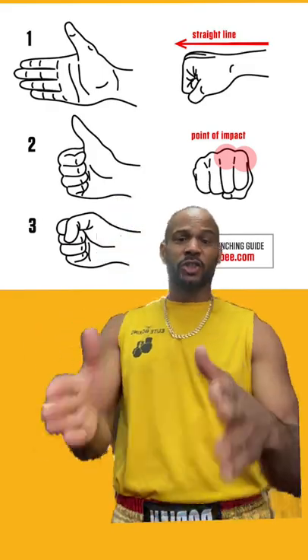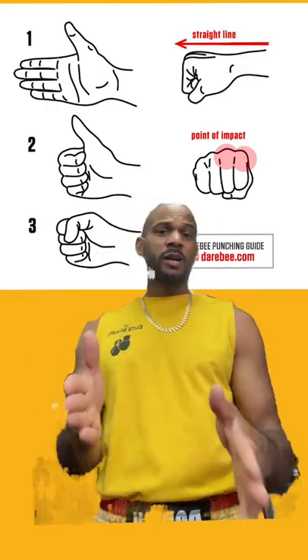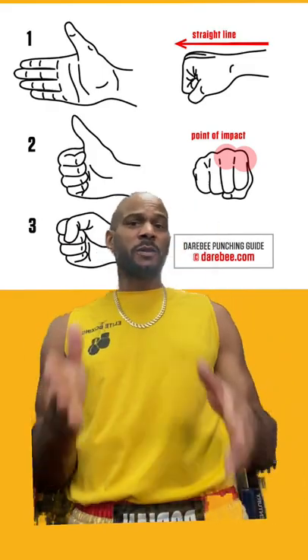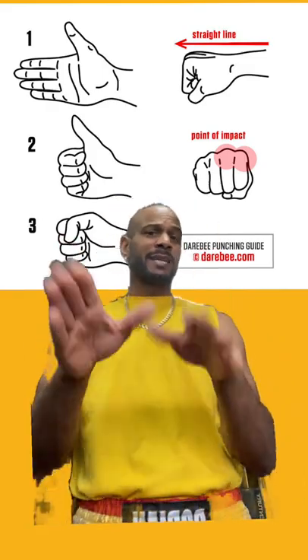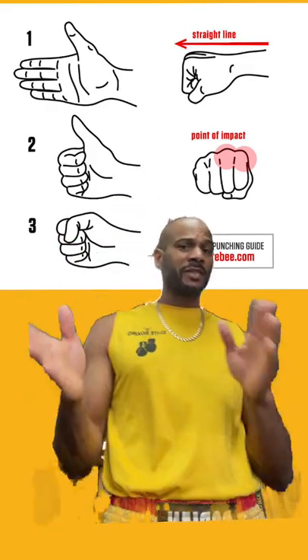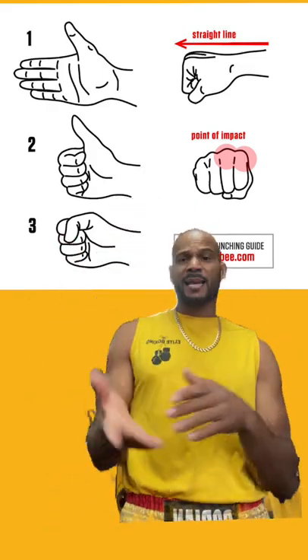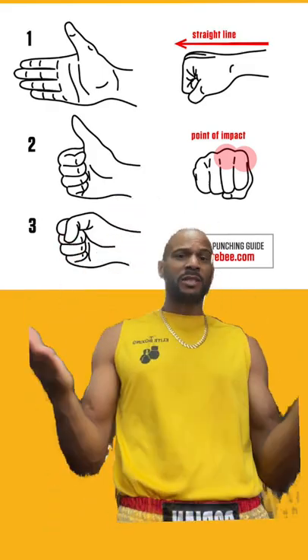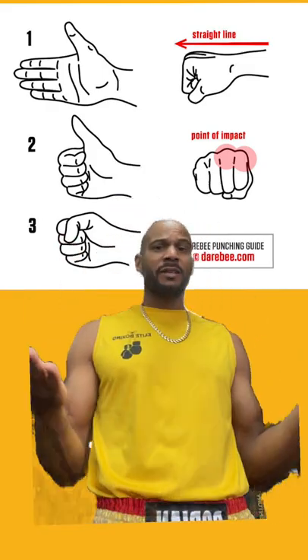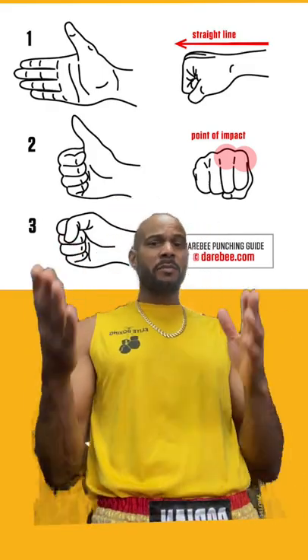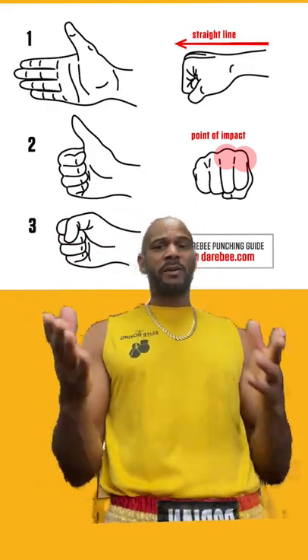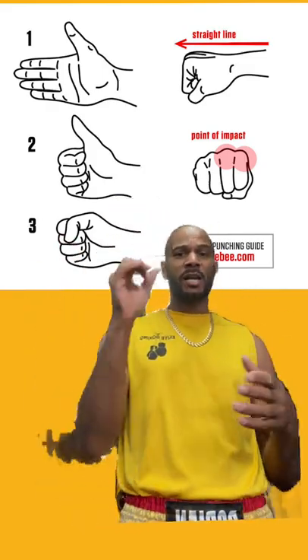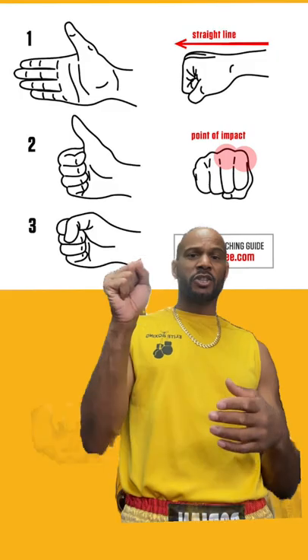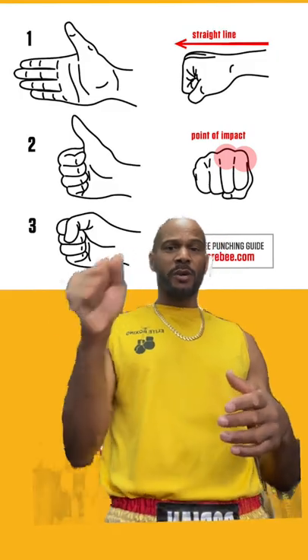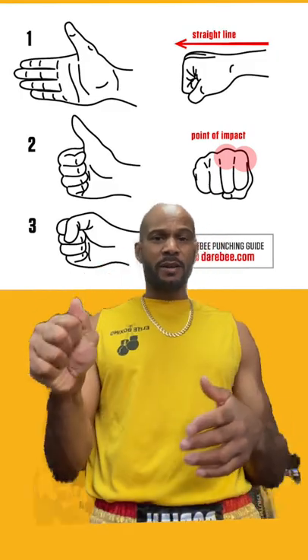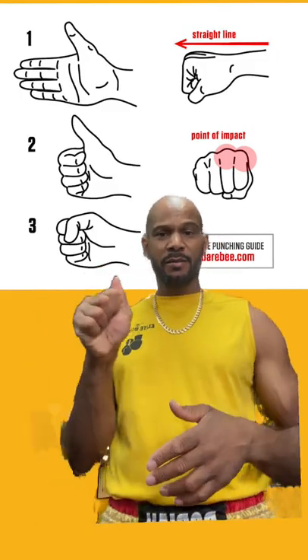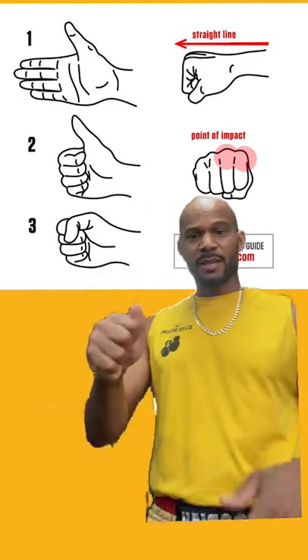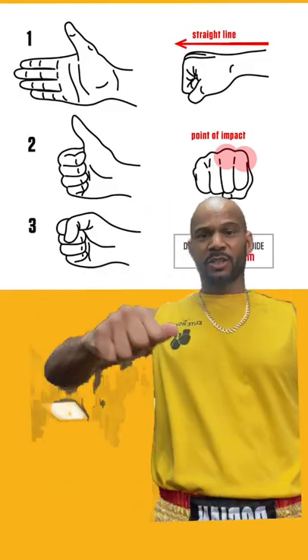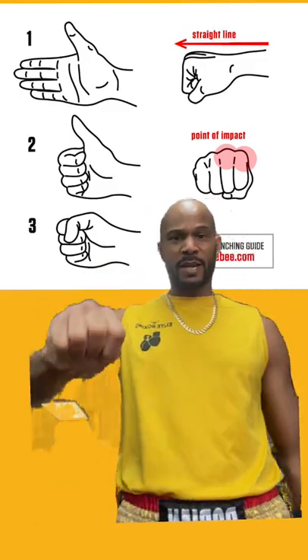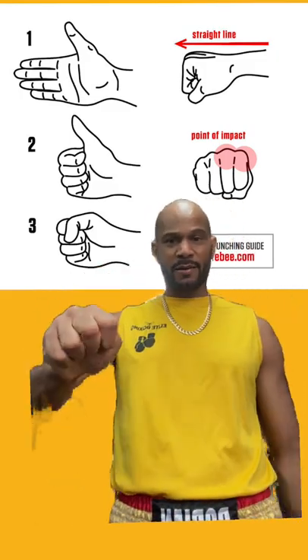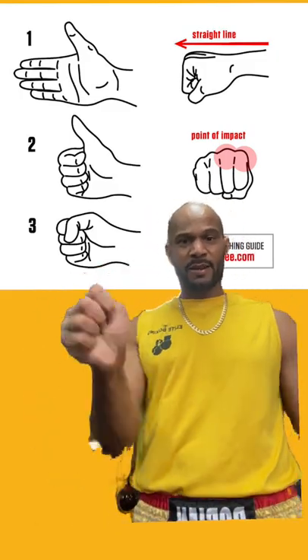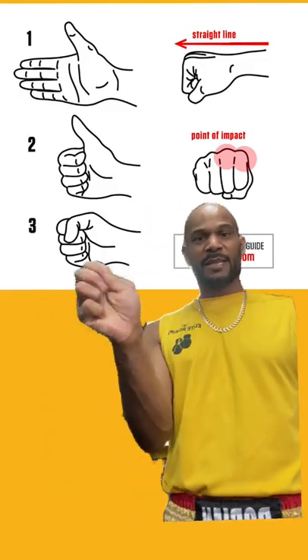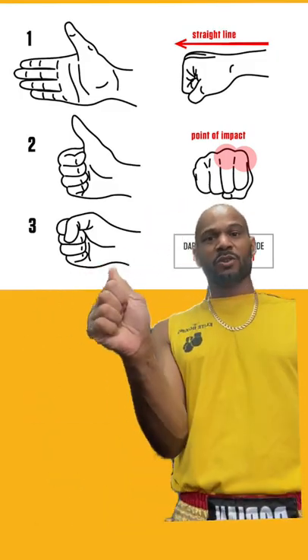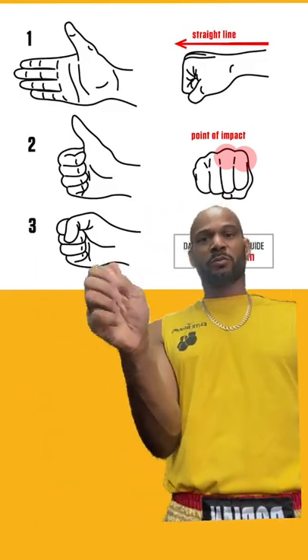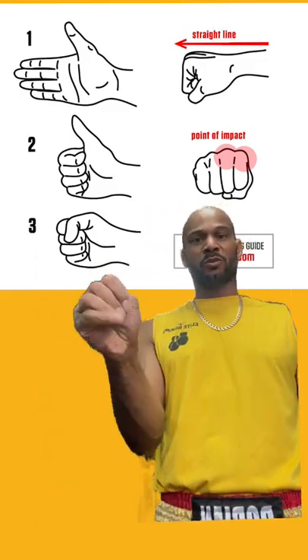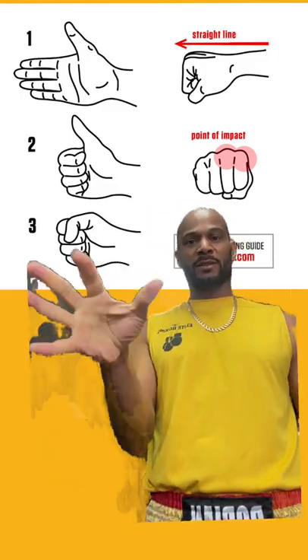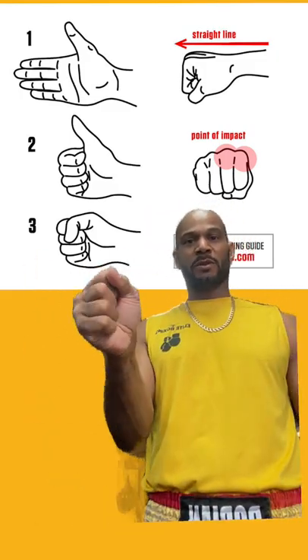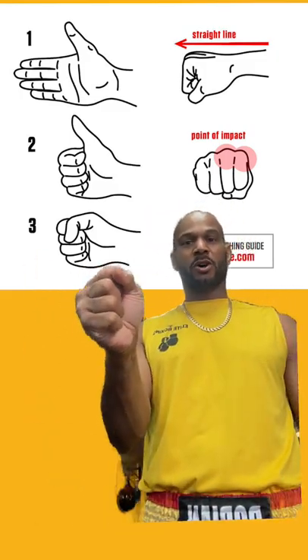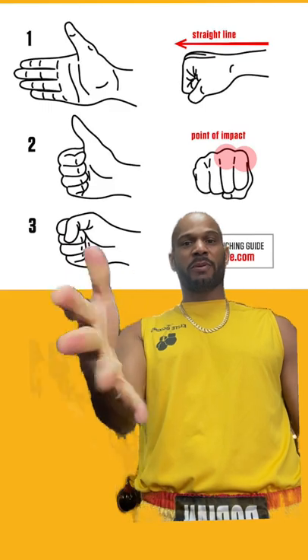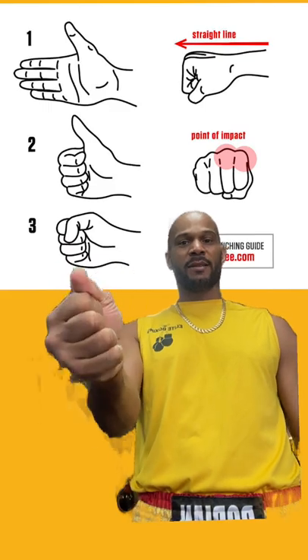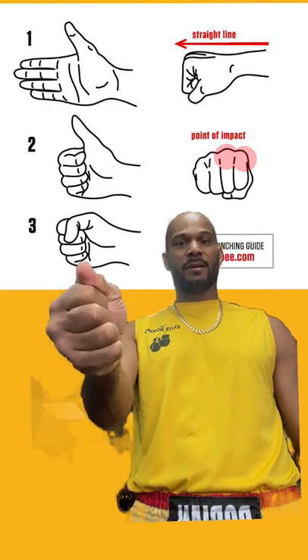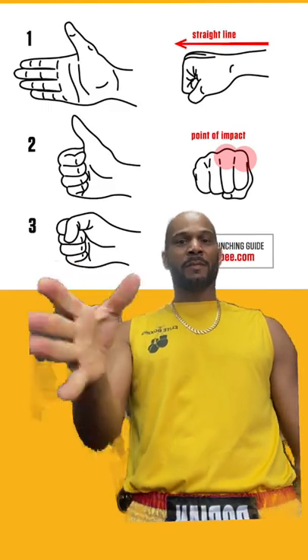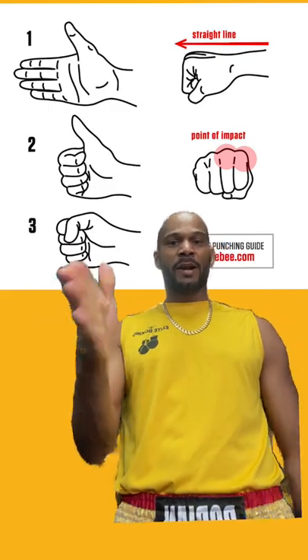Usually they walk in the gym, I say, look, first thing I ask — let me see your fist, let me see a punch. They usually go here, they usually go here. They don't know which place to place, they don't know how to place their thumbs, alright?